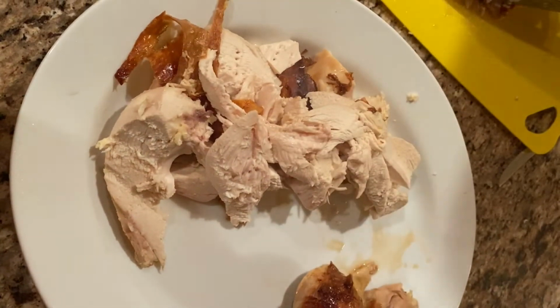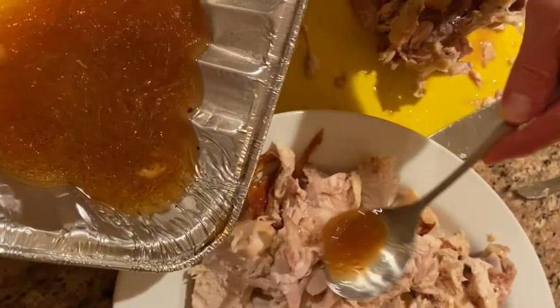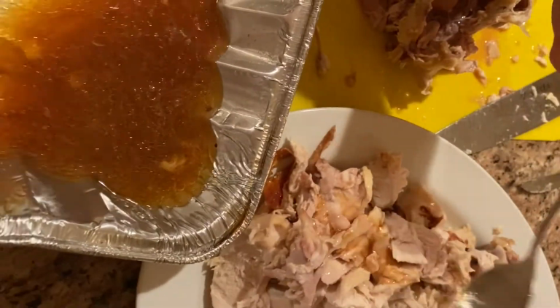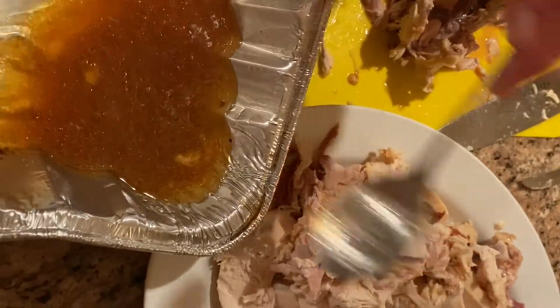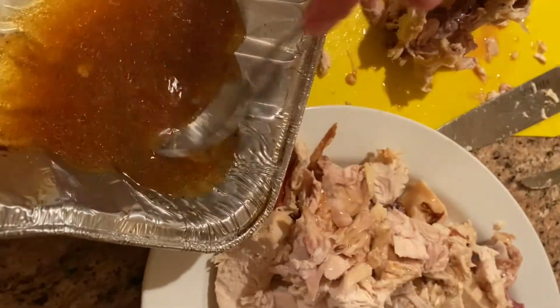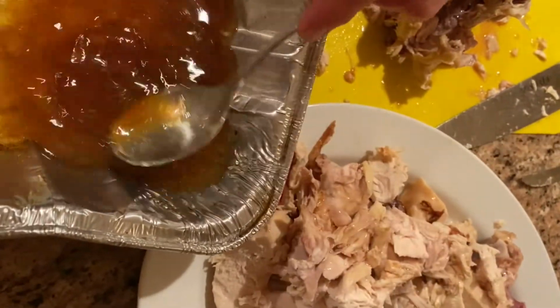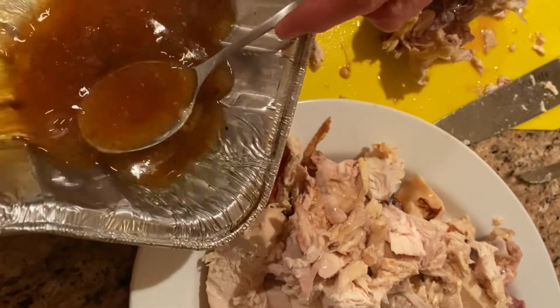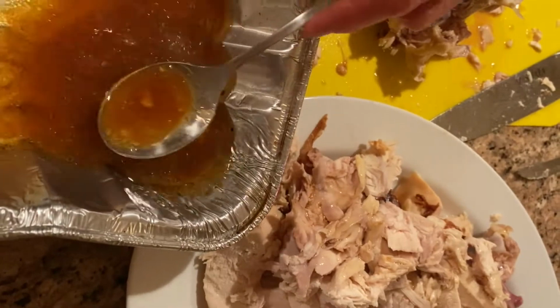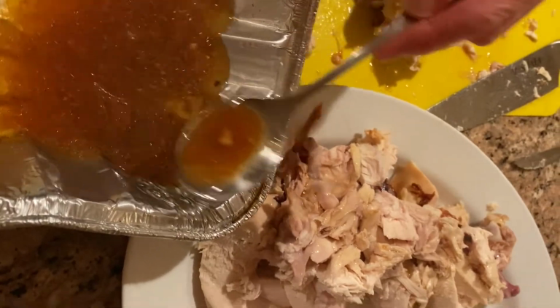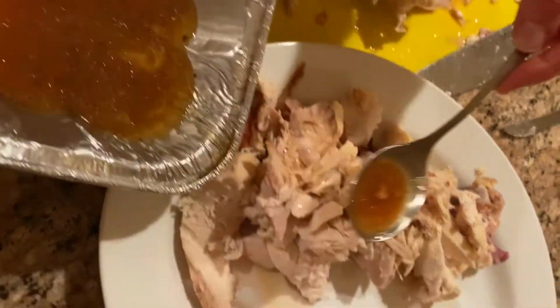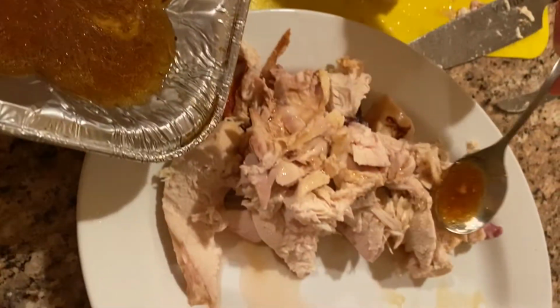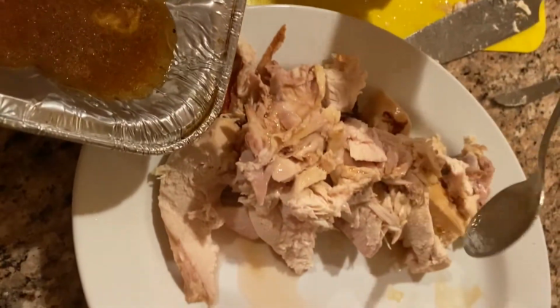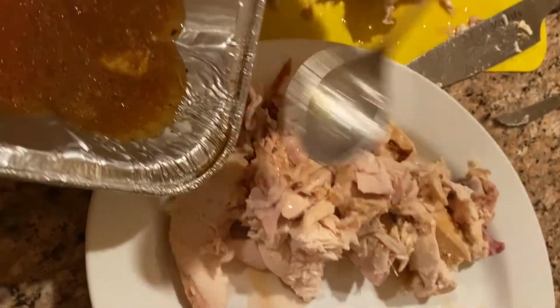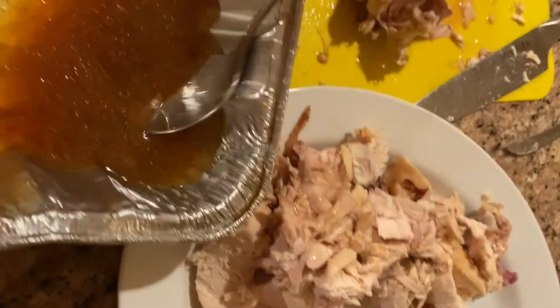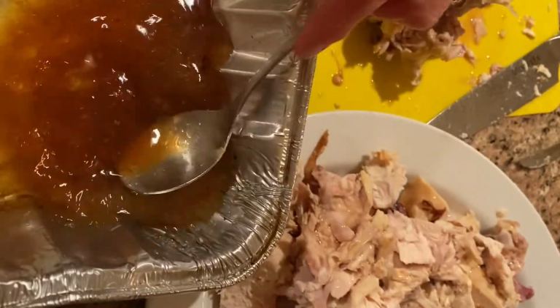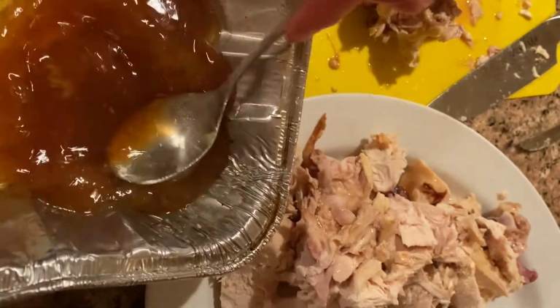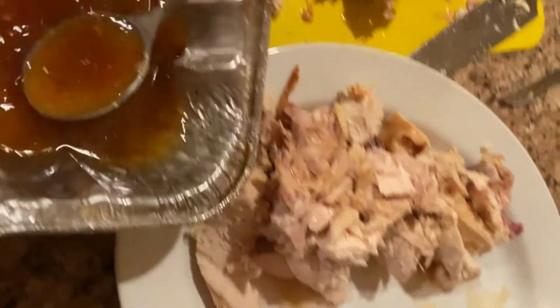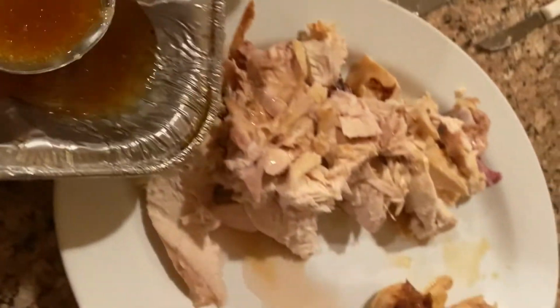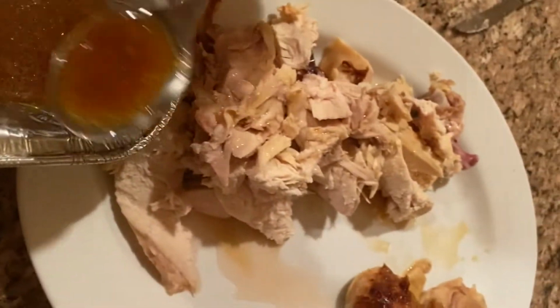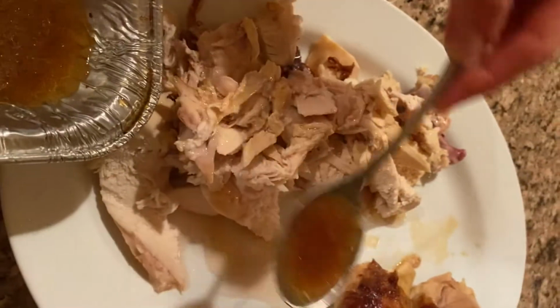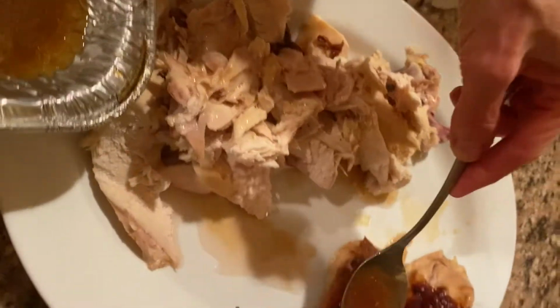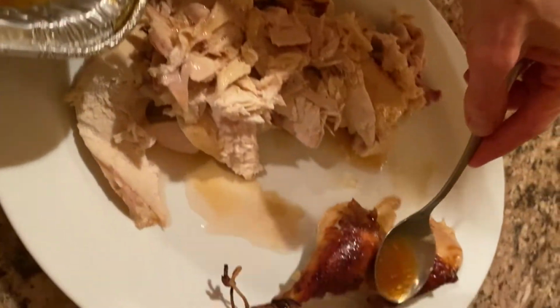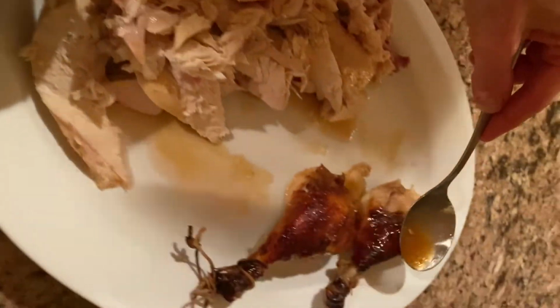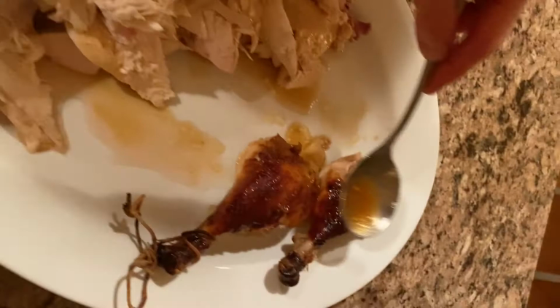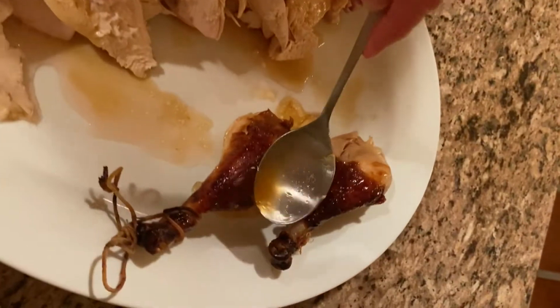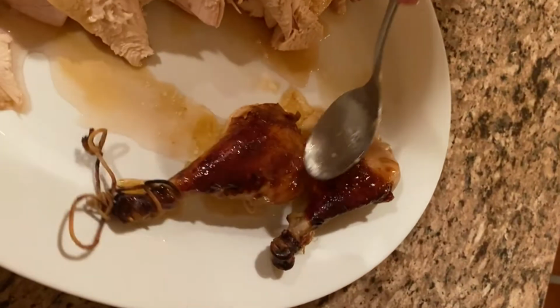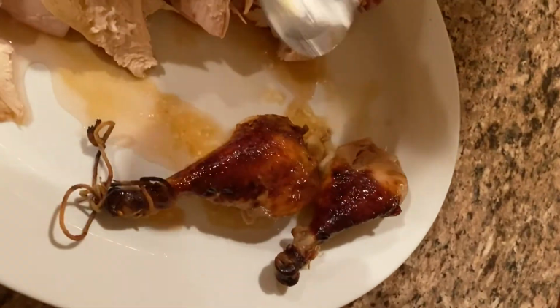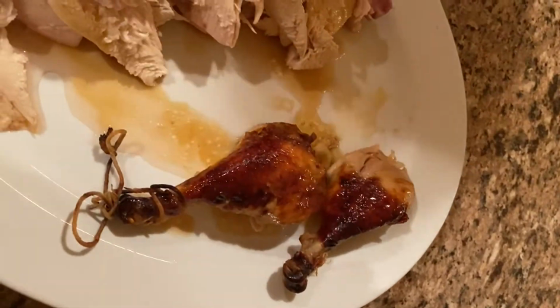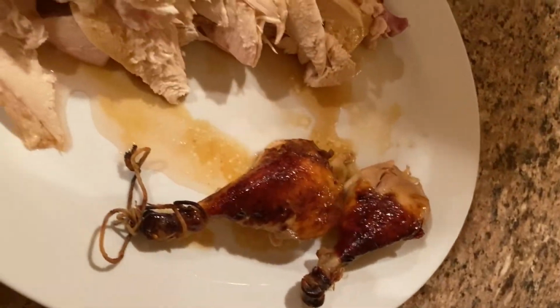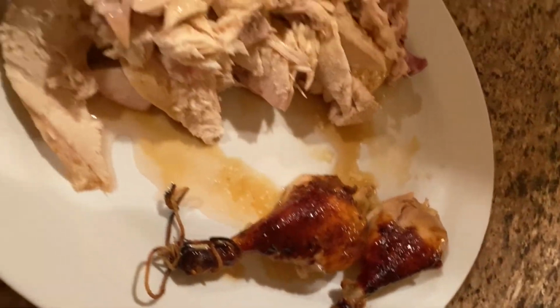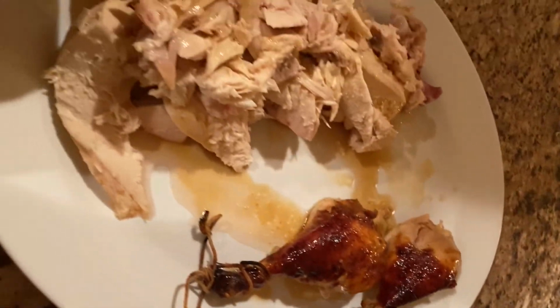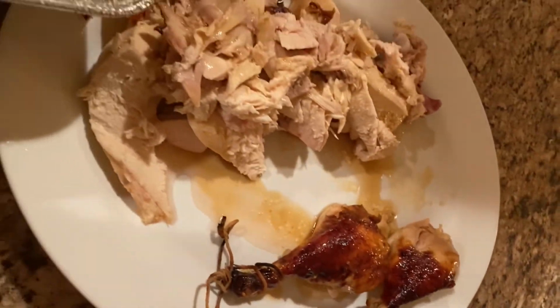Okay amigos, now we're going to spoon the sauce onto the chicken for that extra flavor.